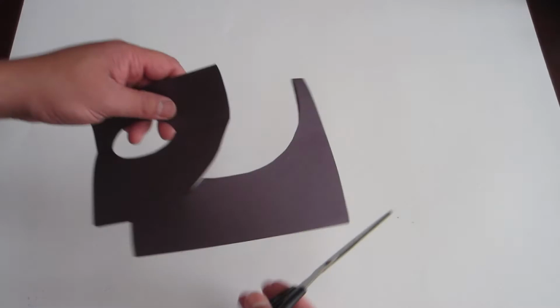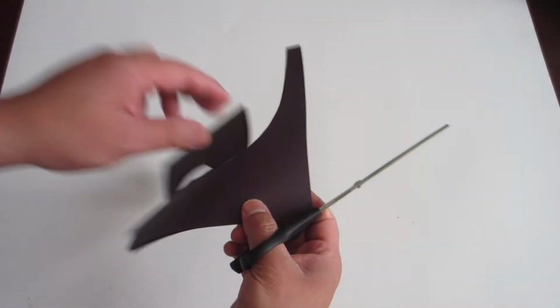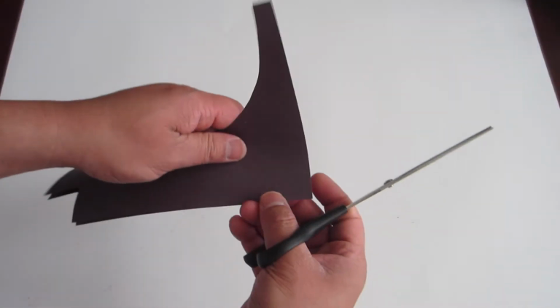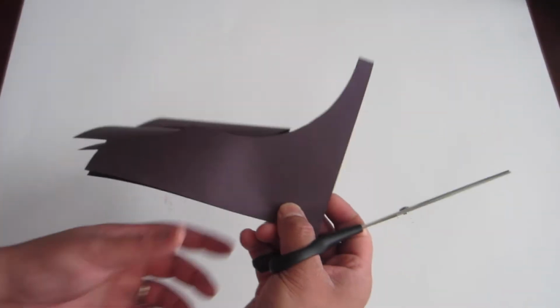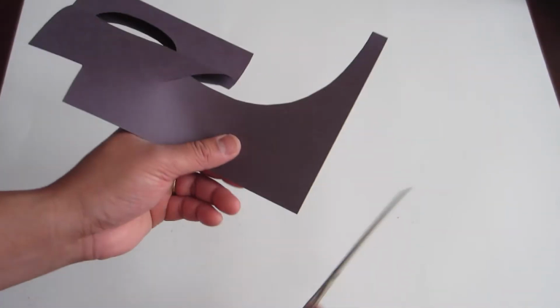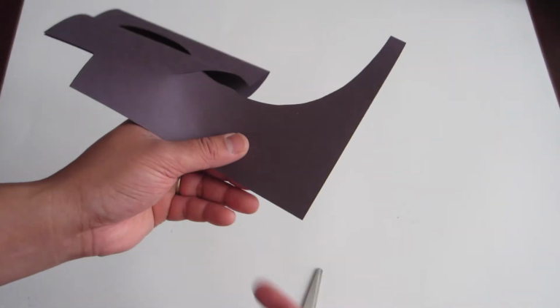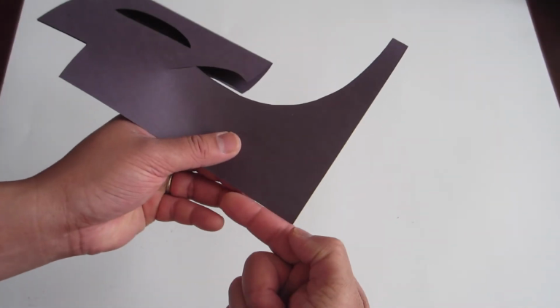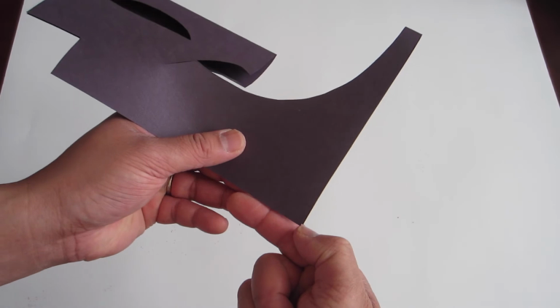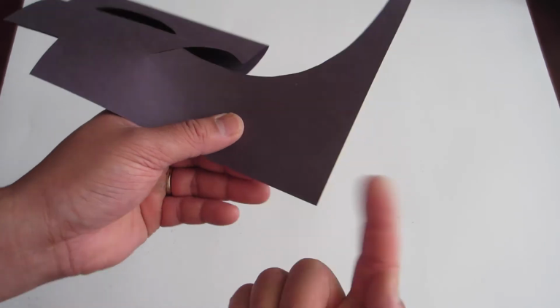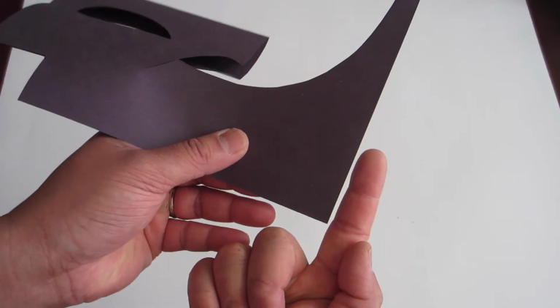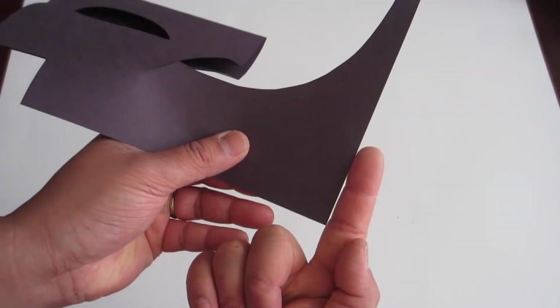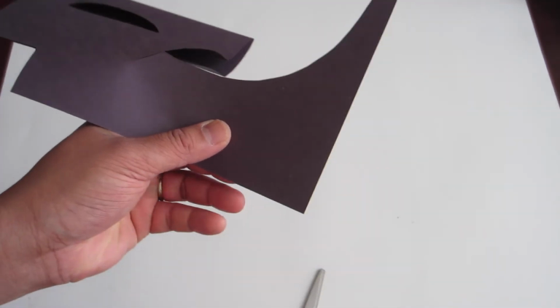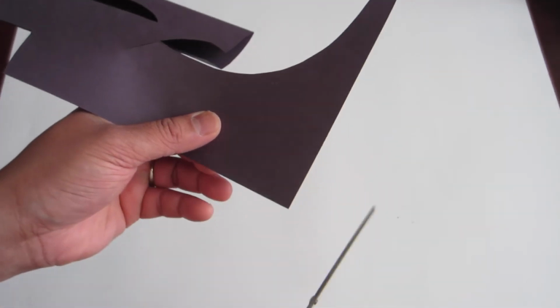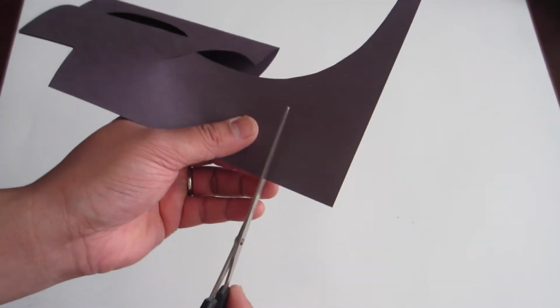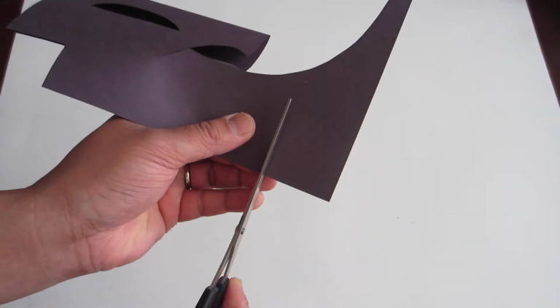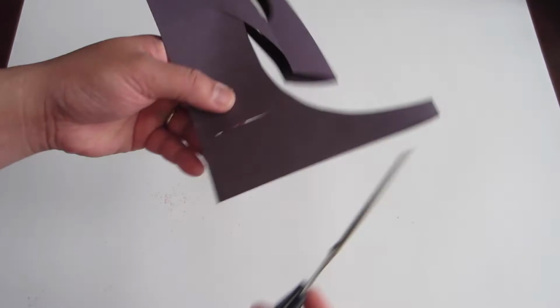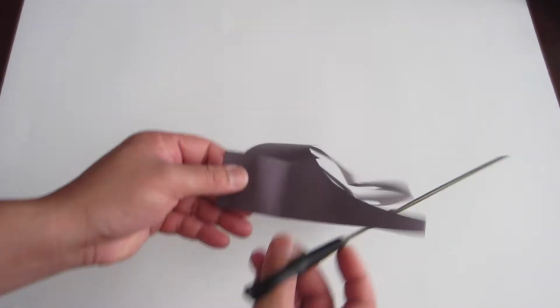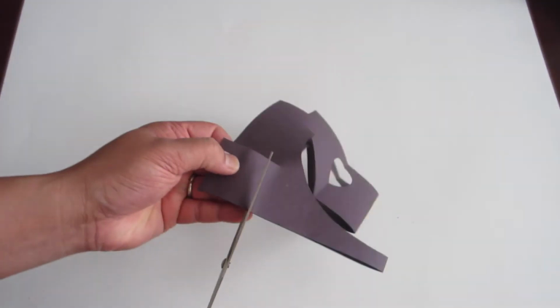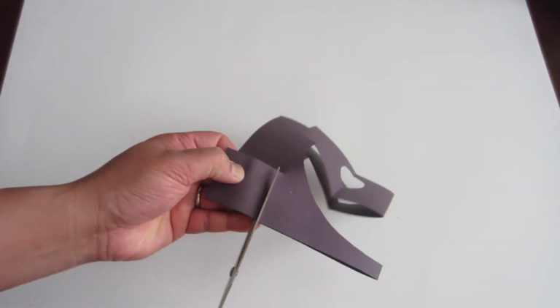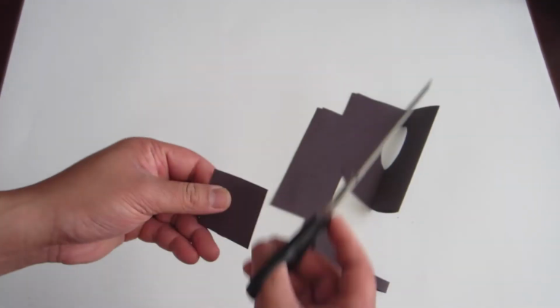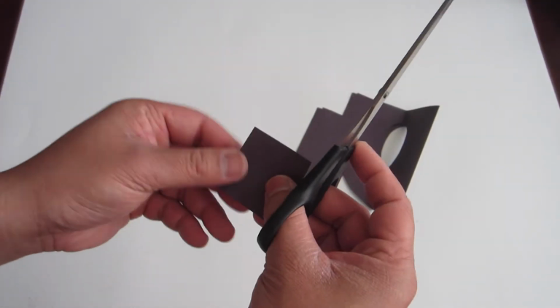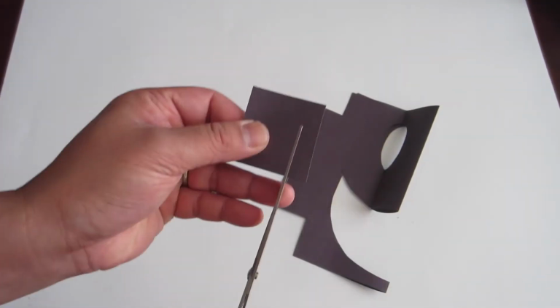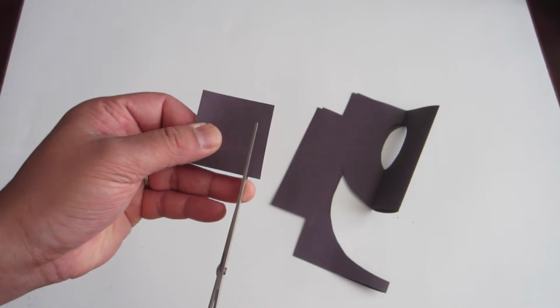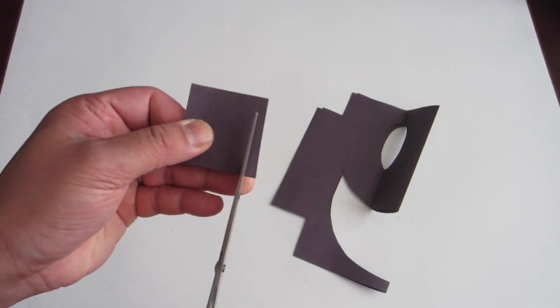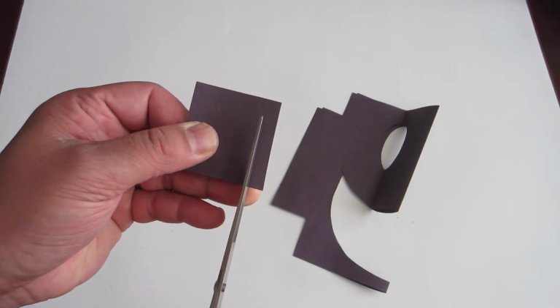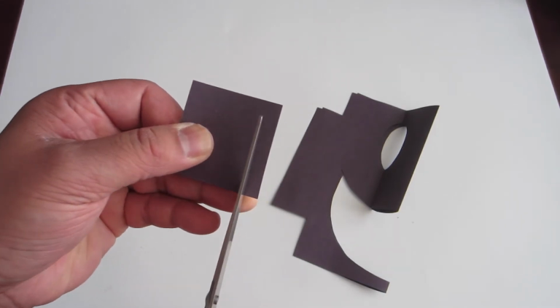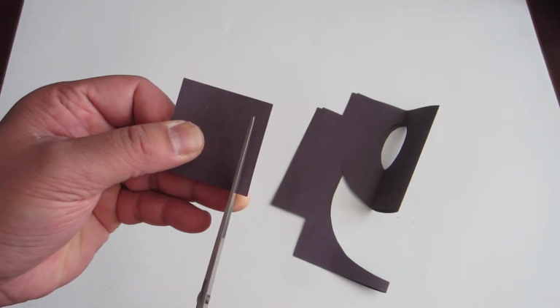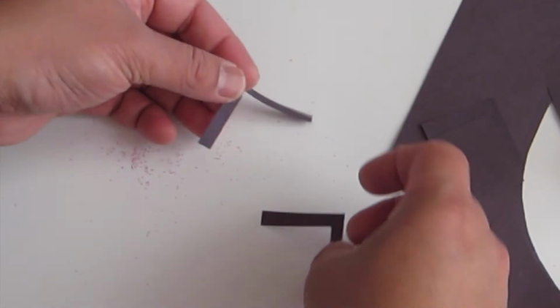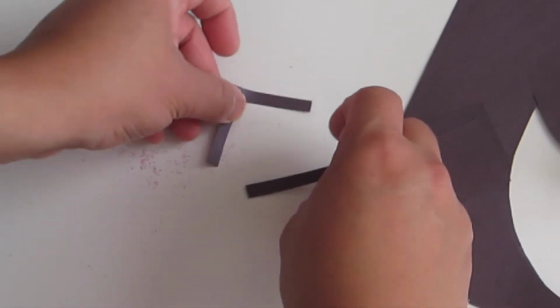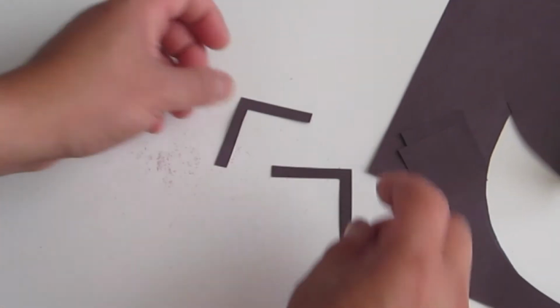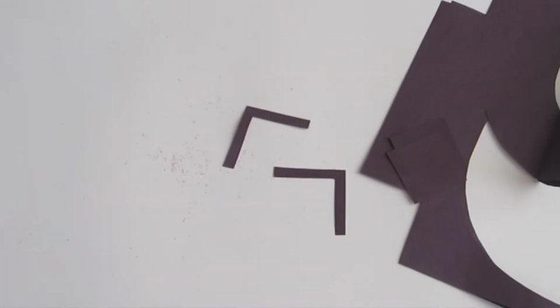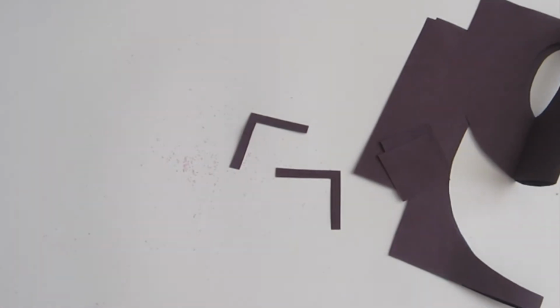Now measure out two inches by two inches at the corner of the black colored paper and cut it square out. Now cut out one corner like this. And you should have two eyebrows for Pac-Man.